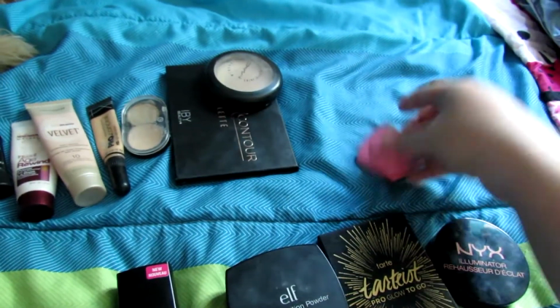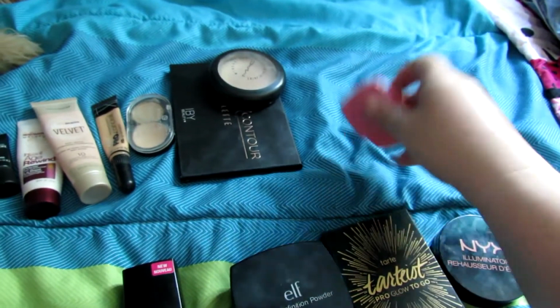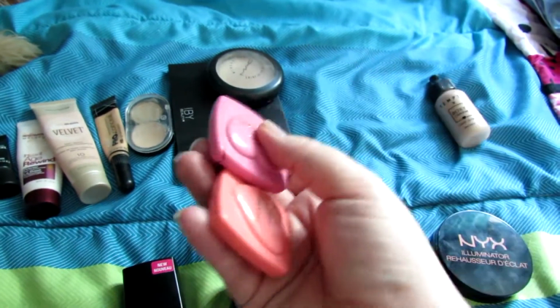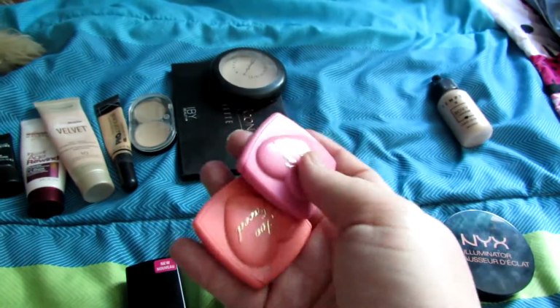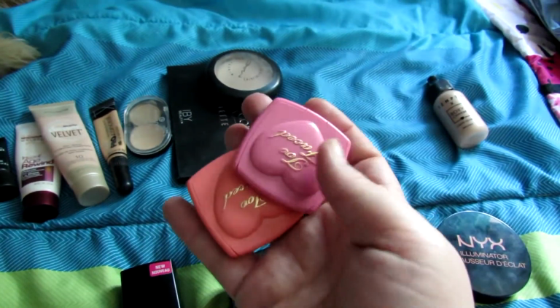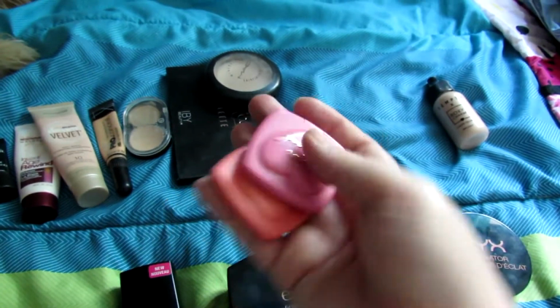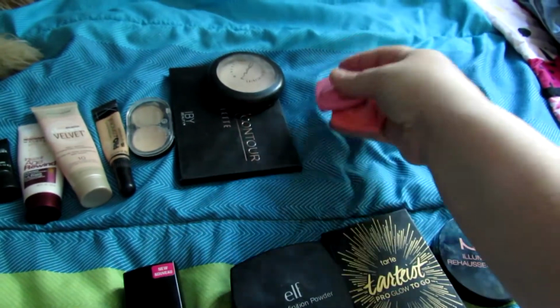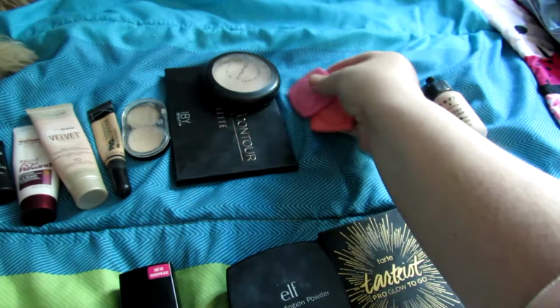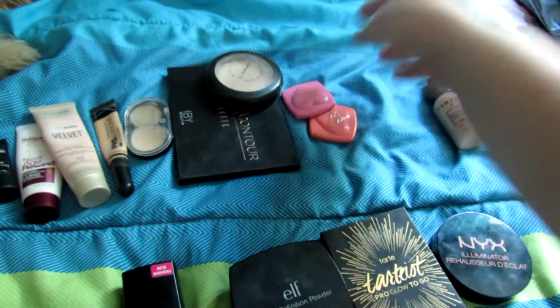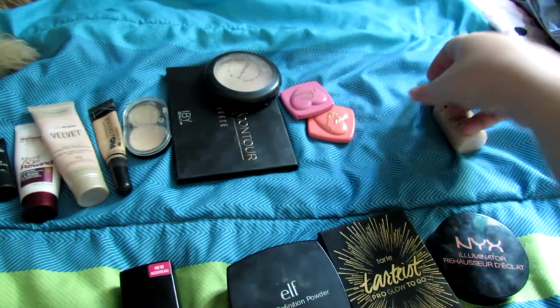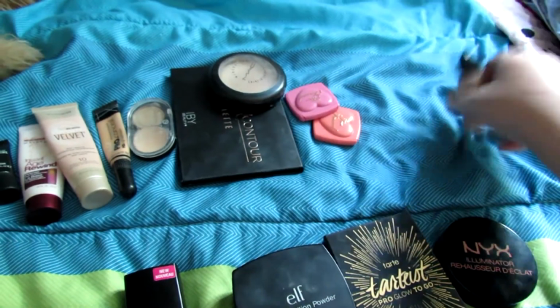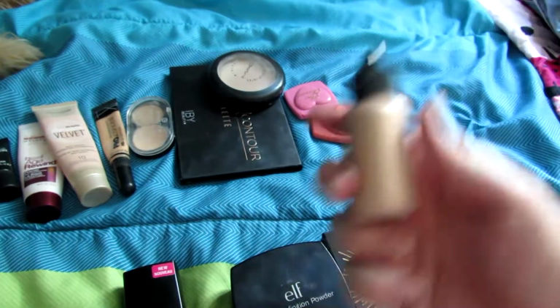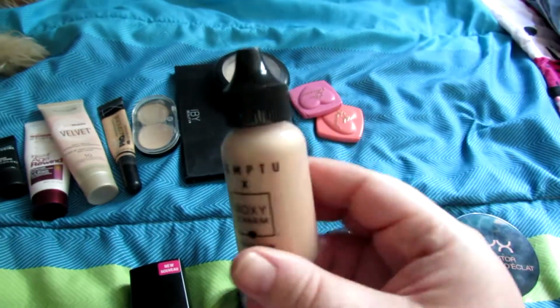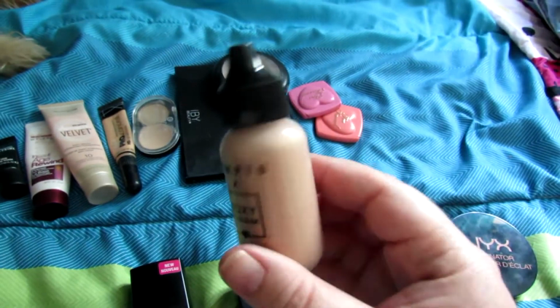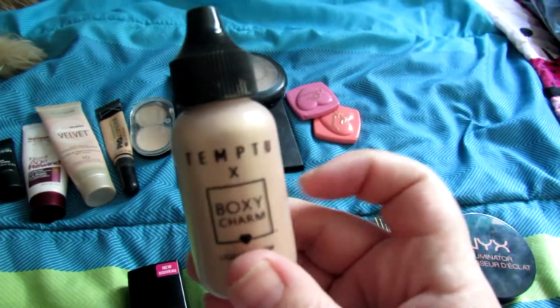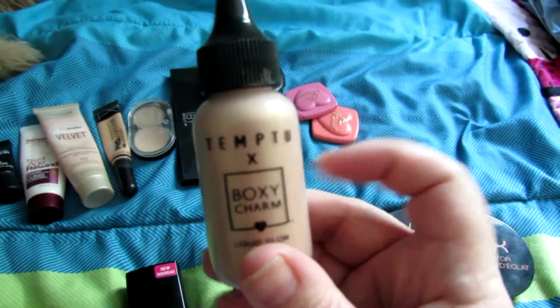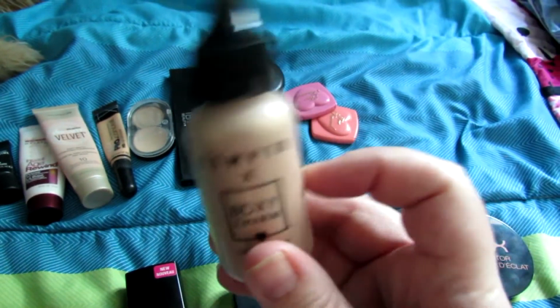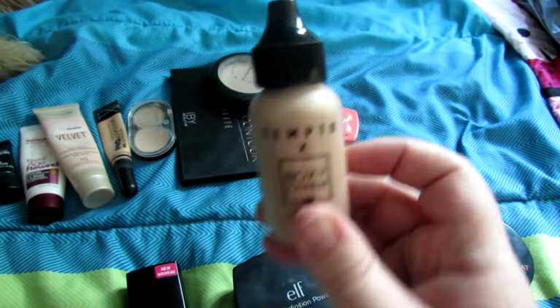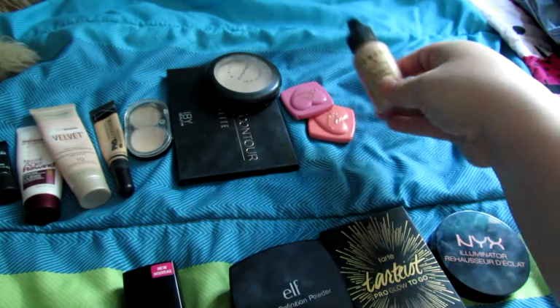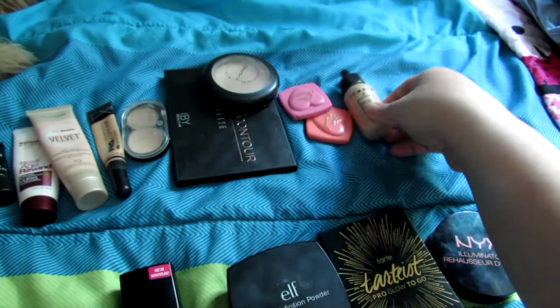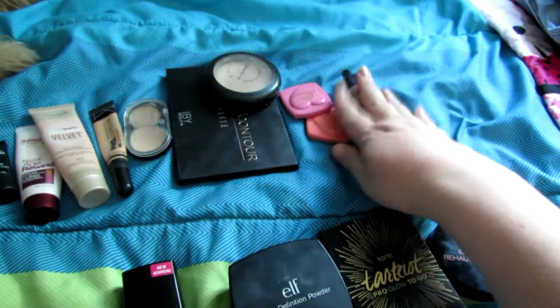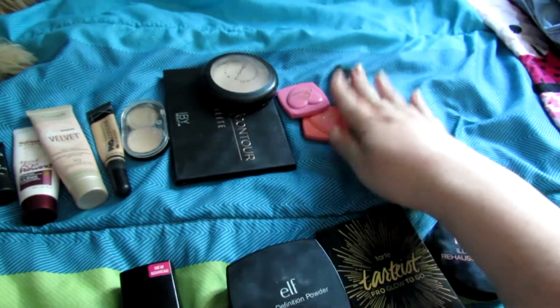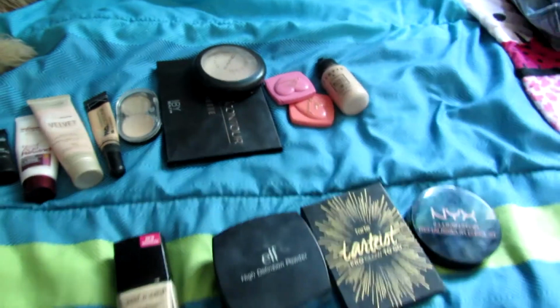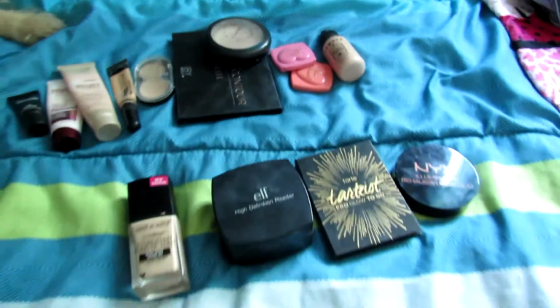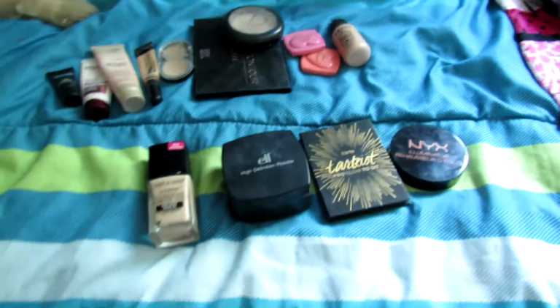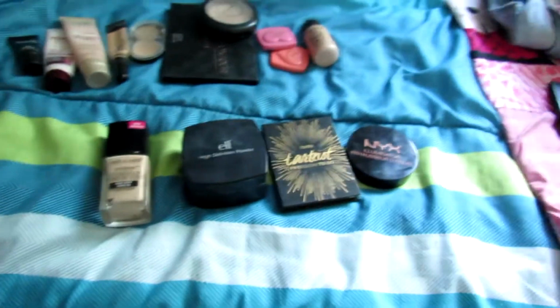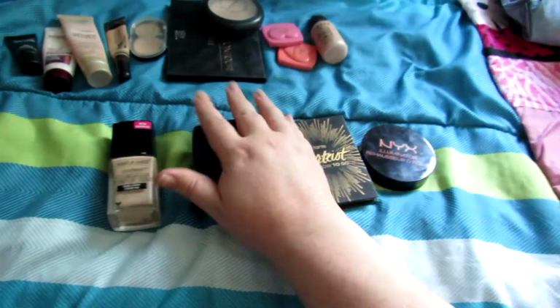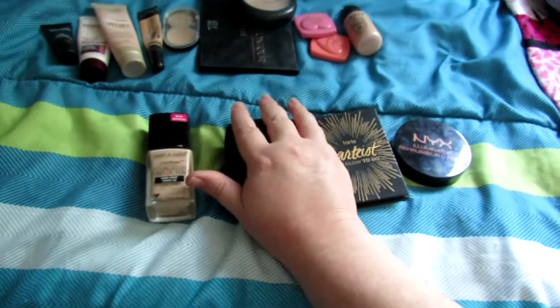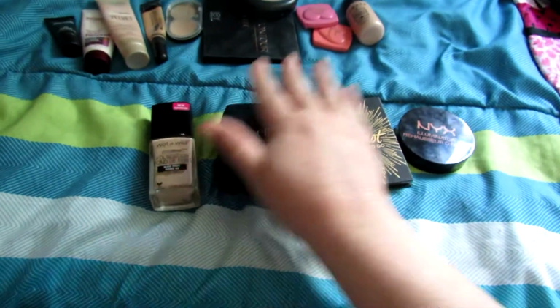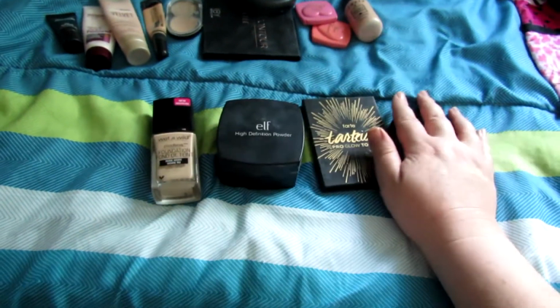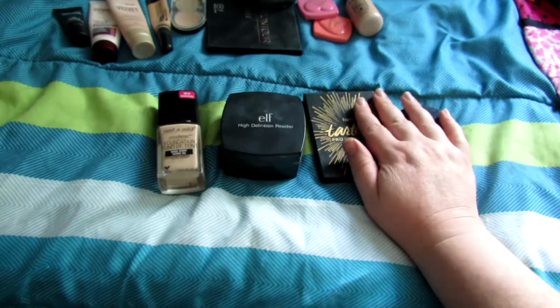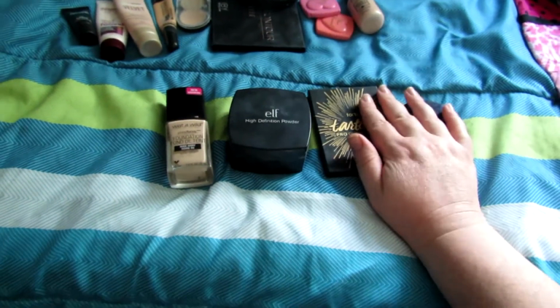I'm going to keep these two blushes in here because I think they're perfect for summer. And I'm going to keep this one out because I never really had a chance to use it that much, so I want to use it a little bit more.